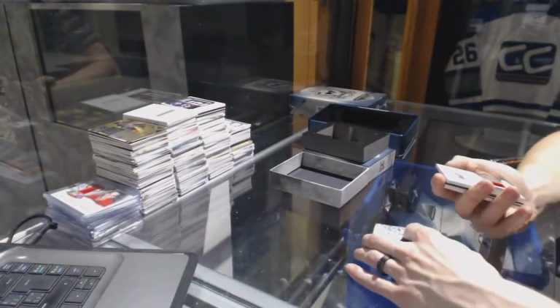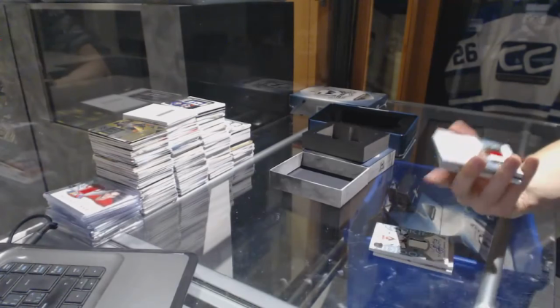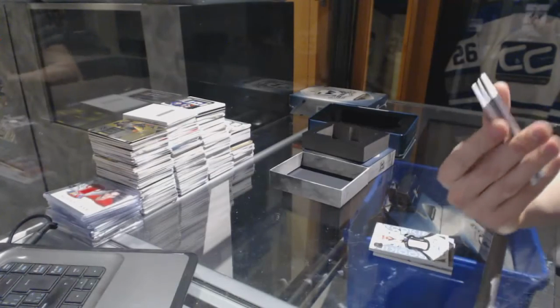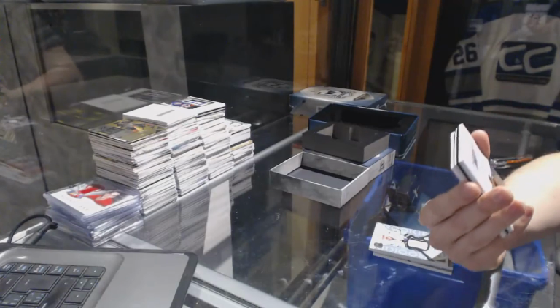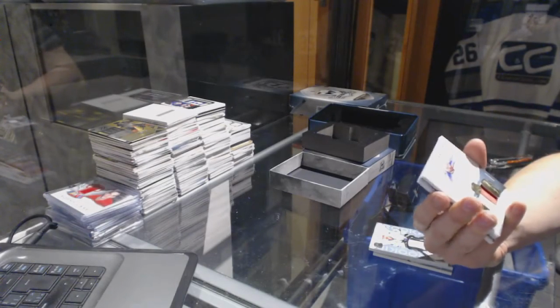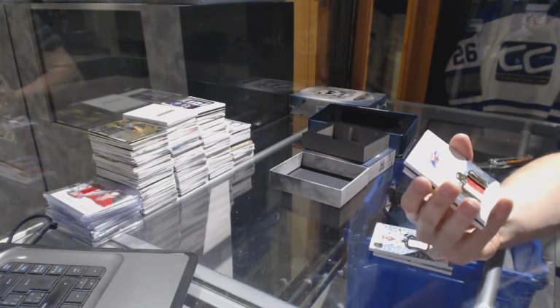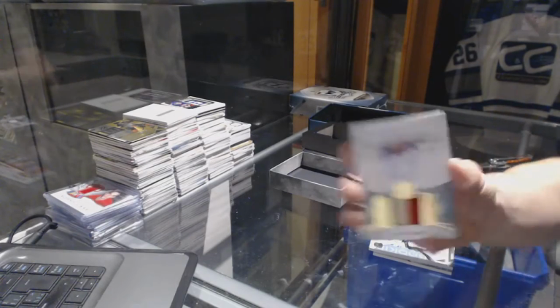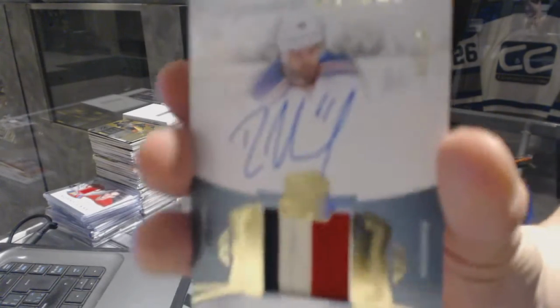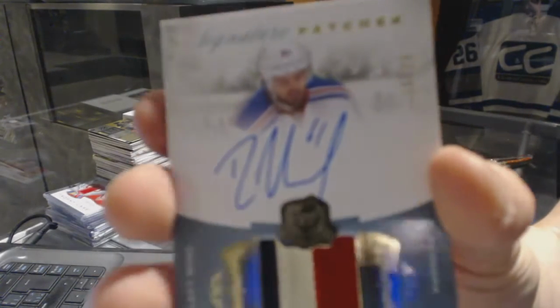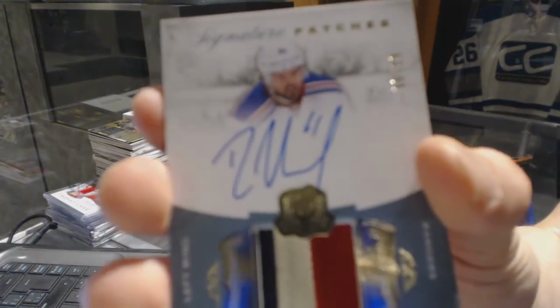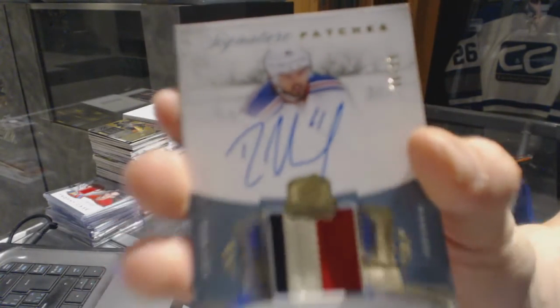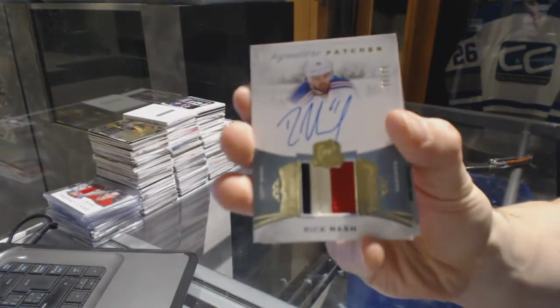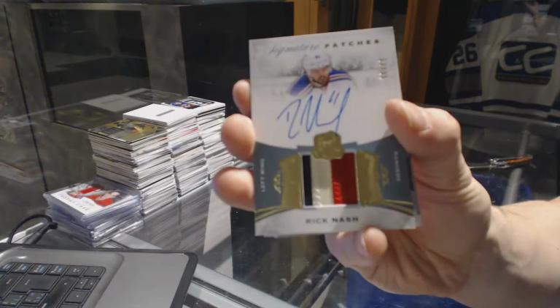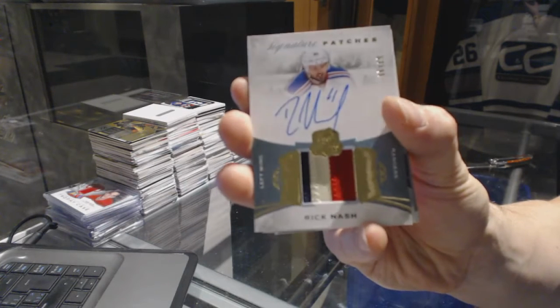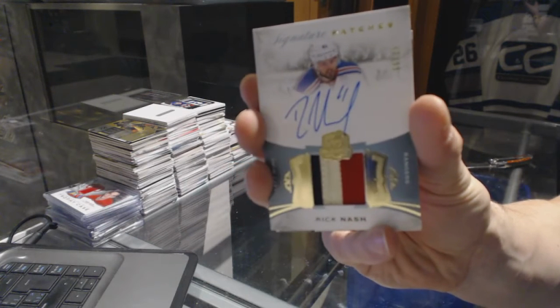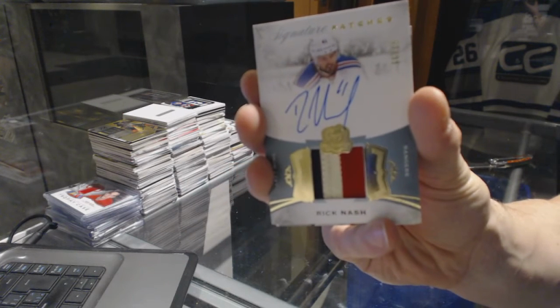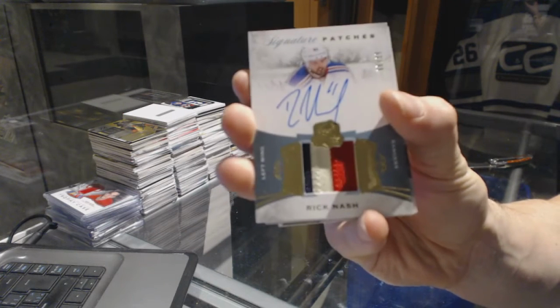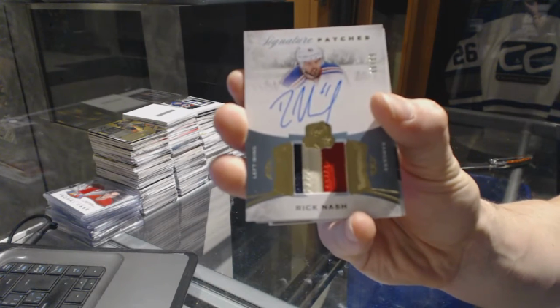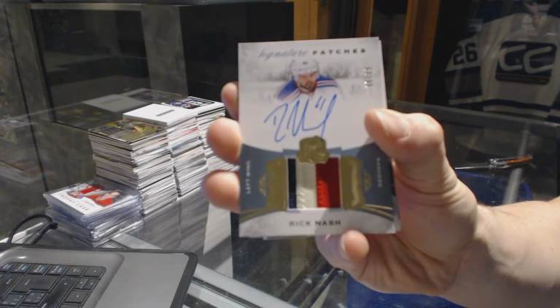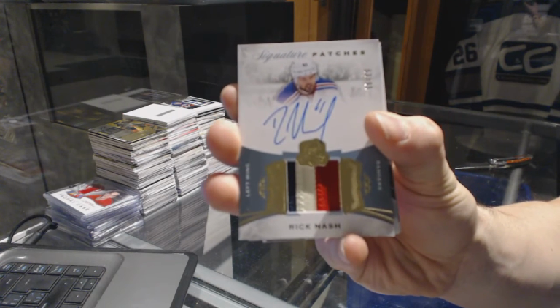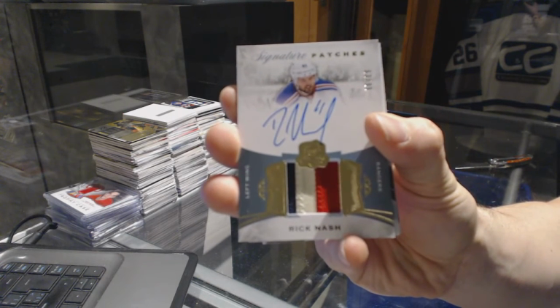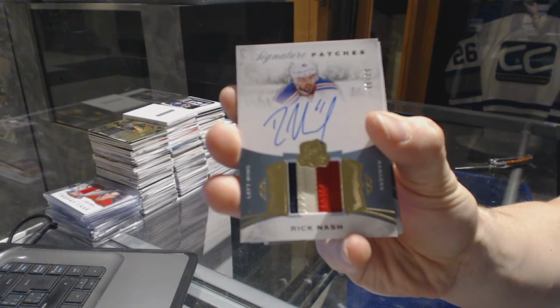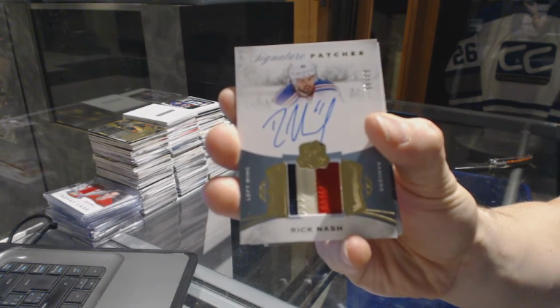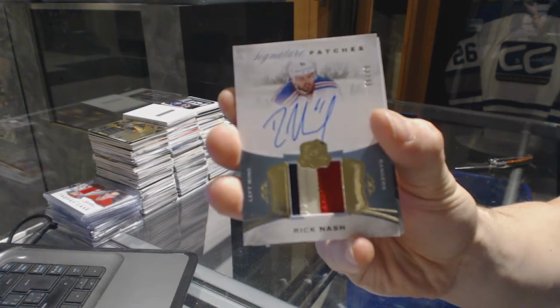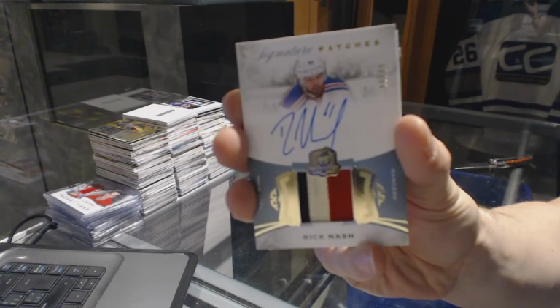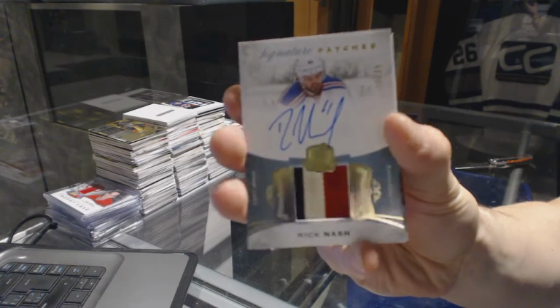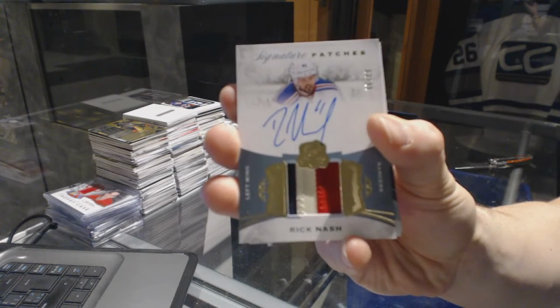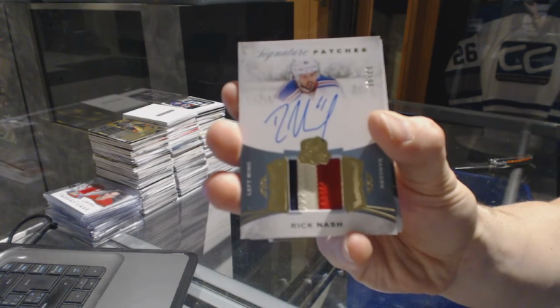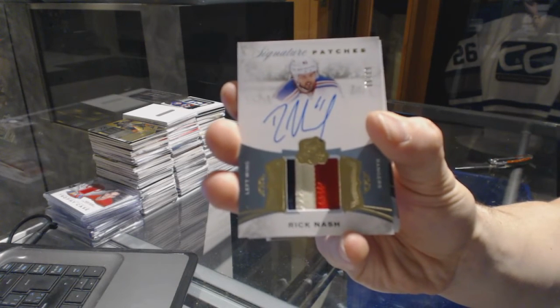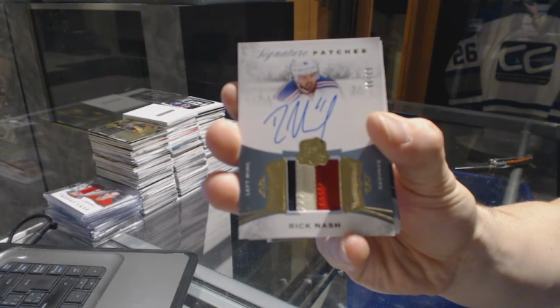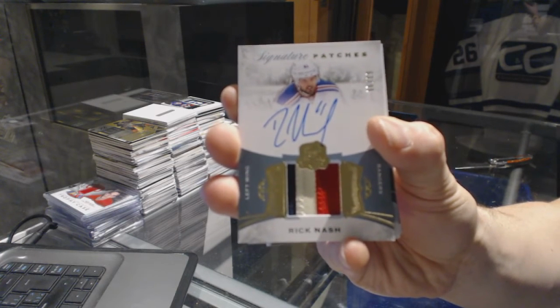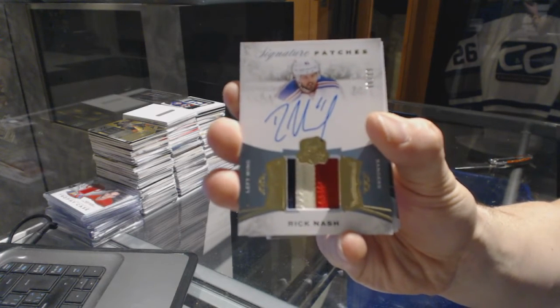We've got a two-color rookie patch auto number 249 for the San Jose Sharks, Jonas Donskoi. We've got a three-color signature patch number 99 for the New York Rangers, Rick Nash.